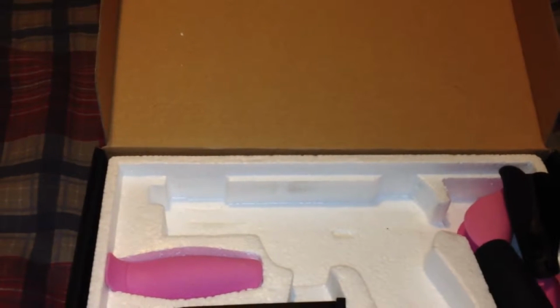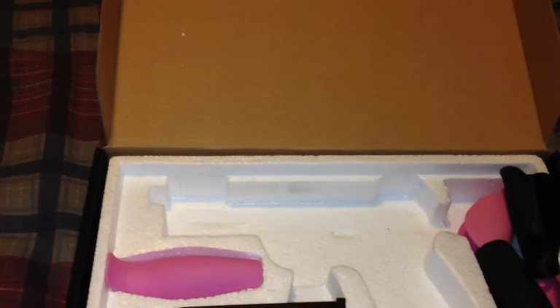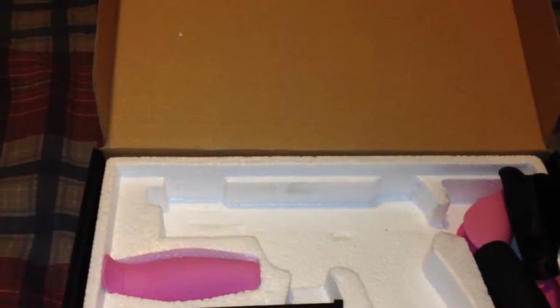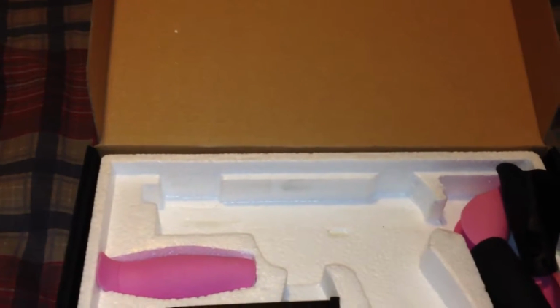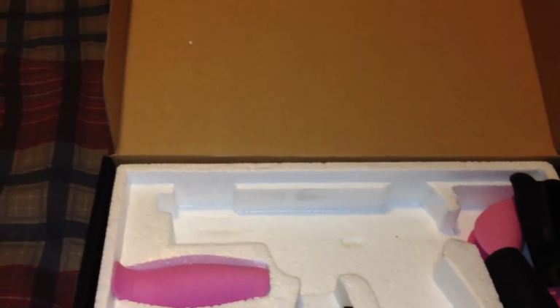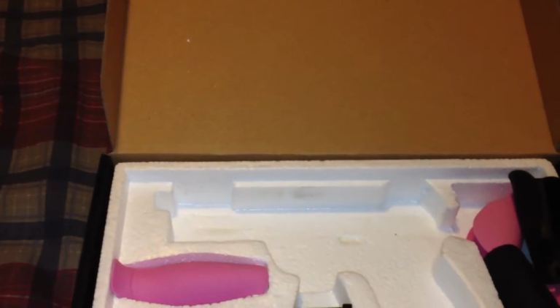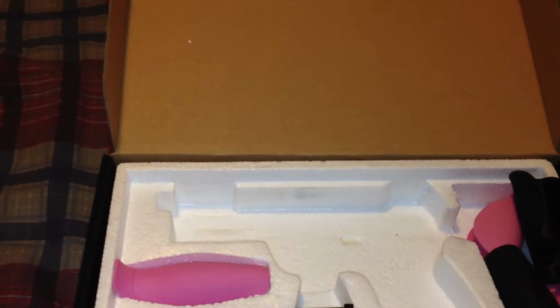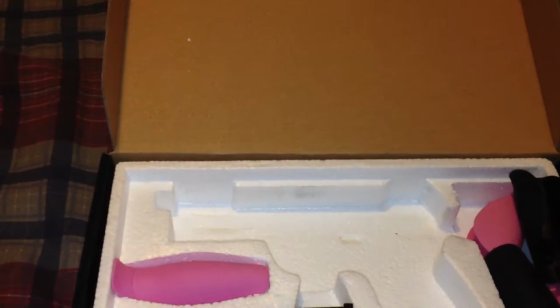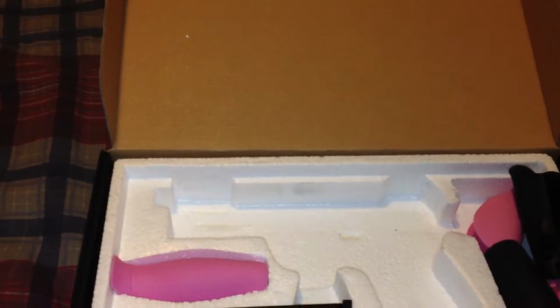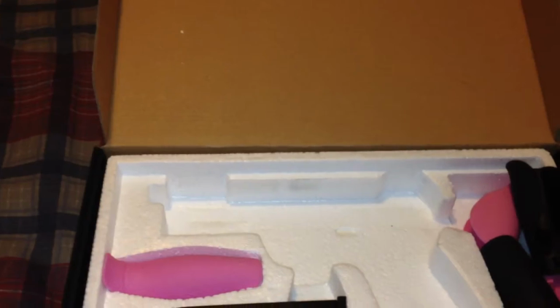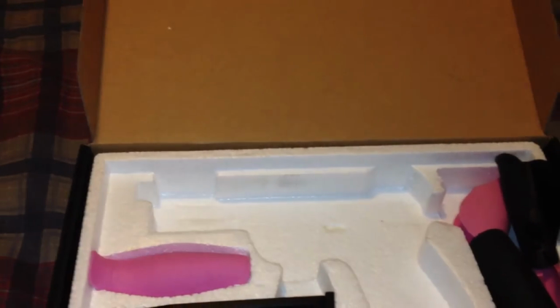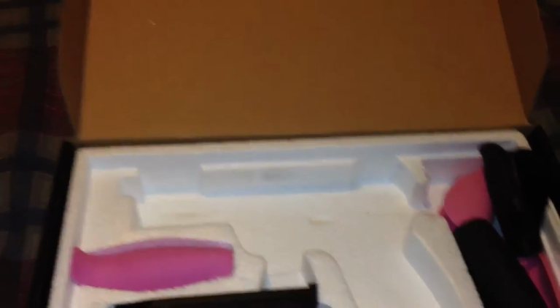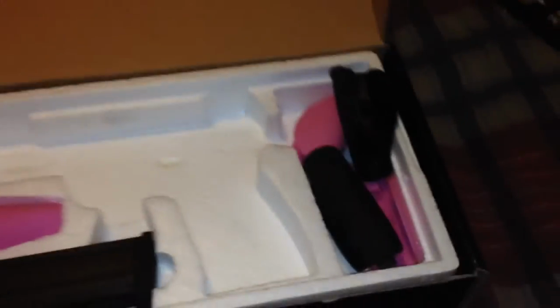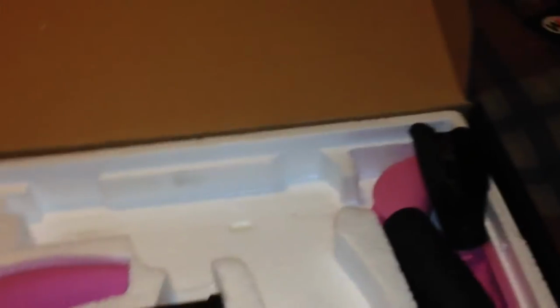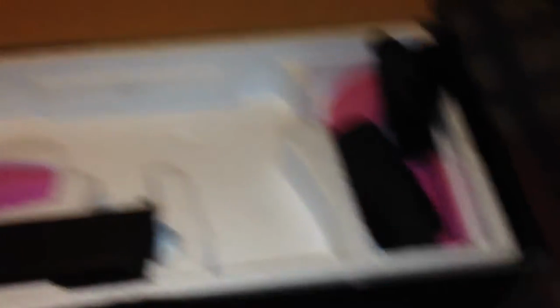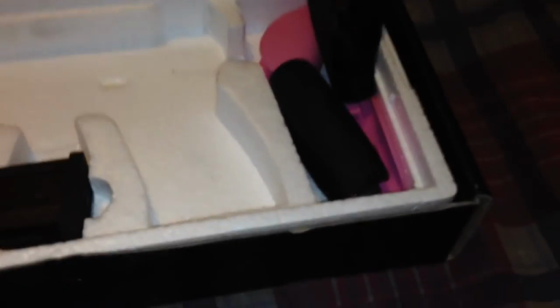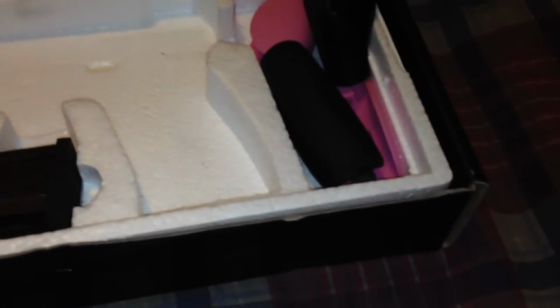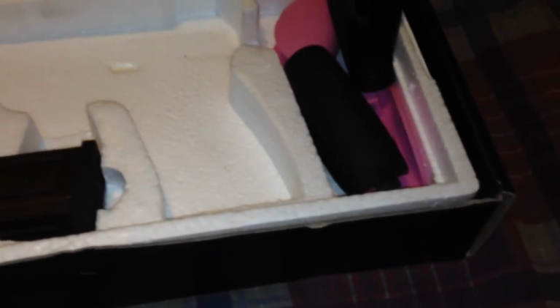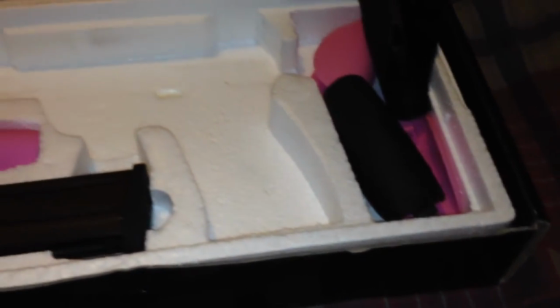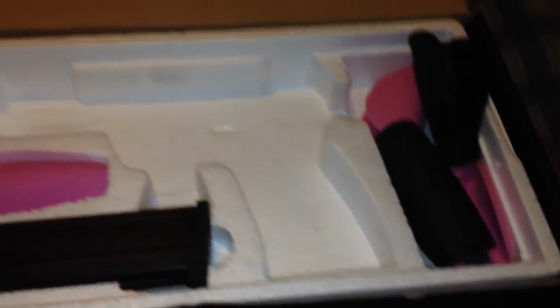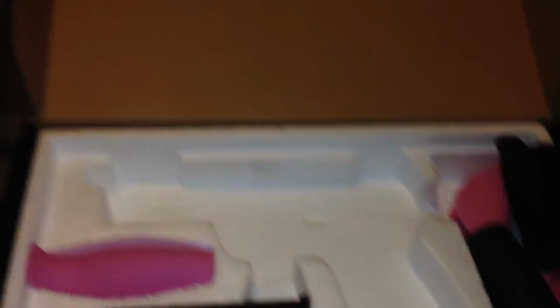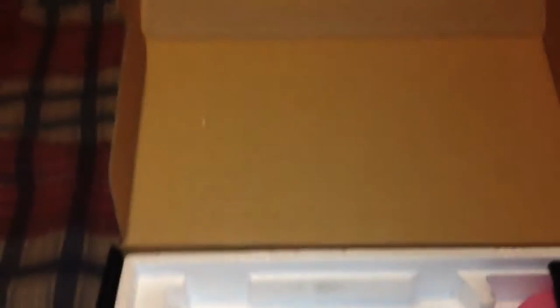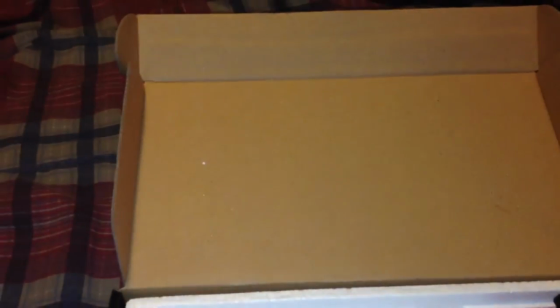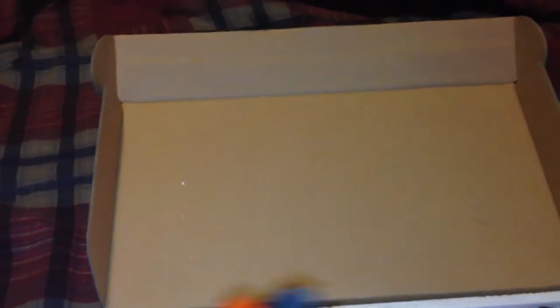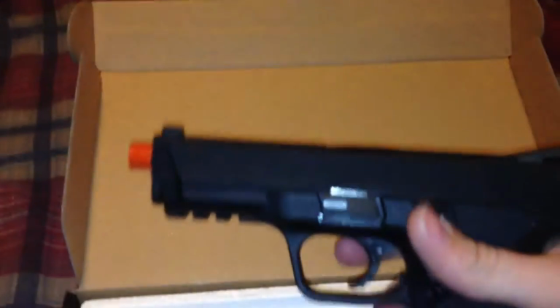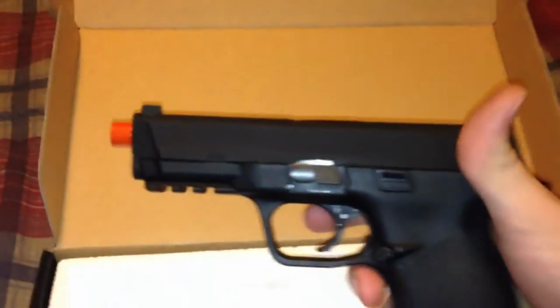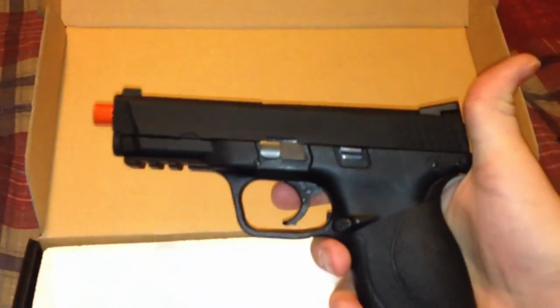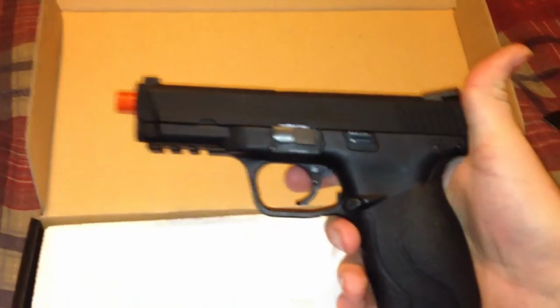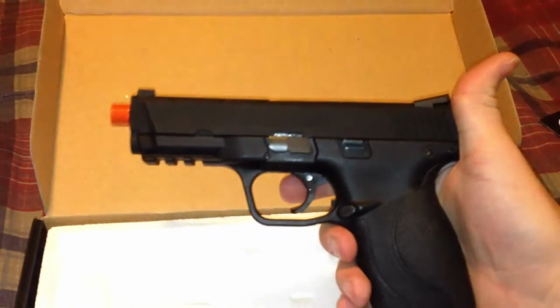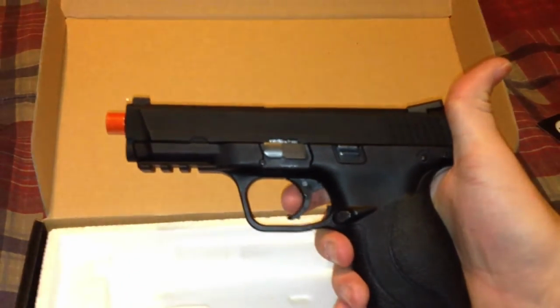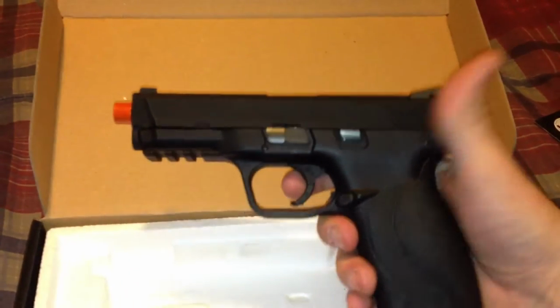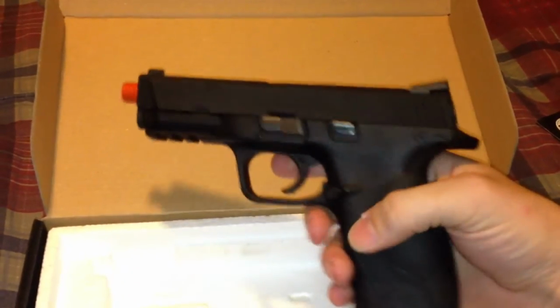The orange tip on it is actually metal. I don't know how many people would like that, because it's kind of harder to remove. But I guess that's all up to you.